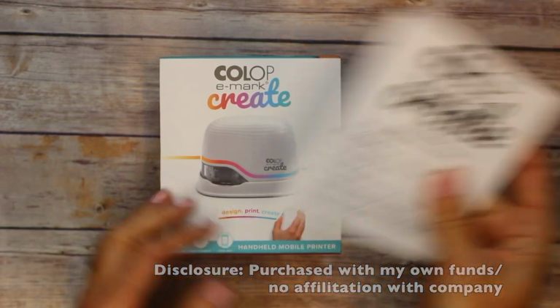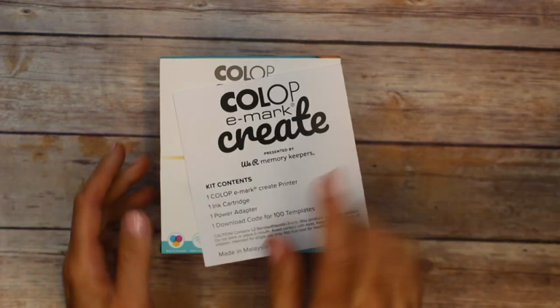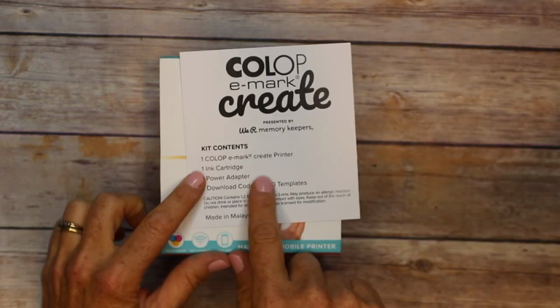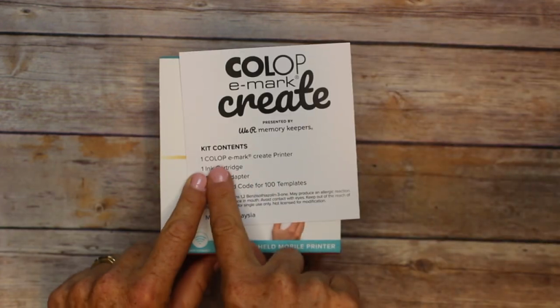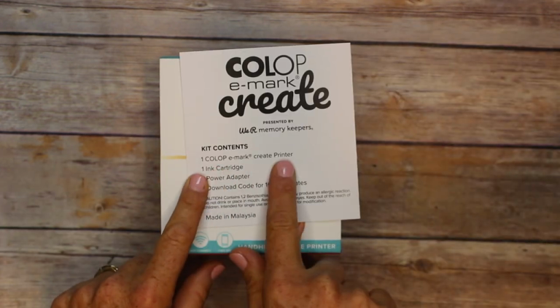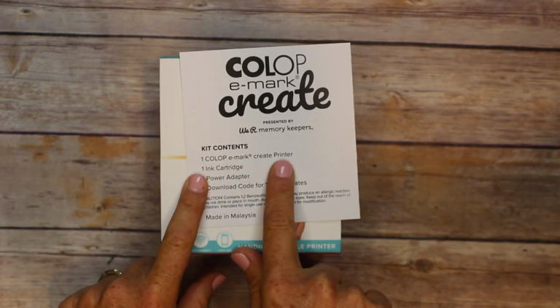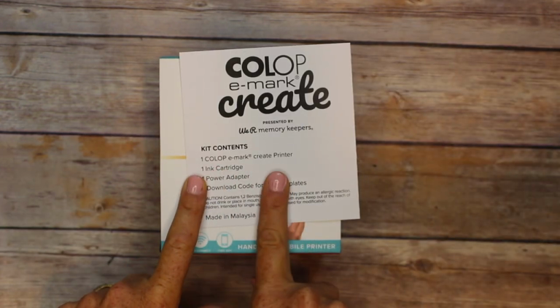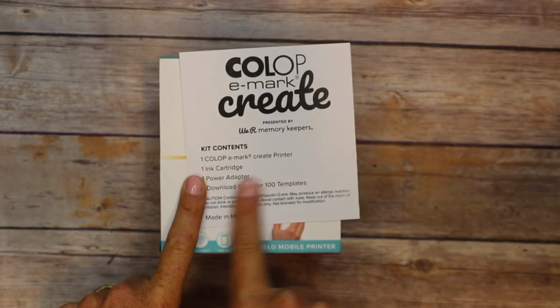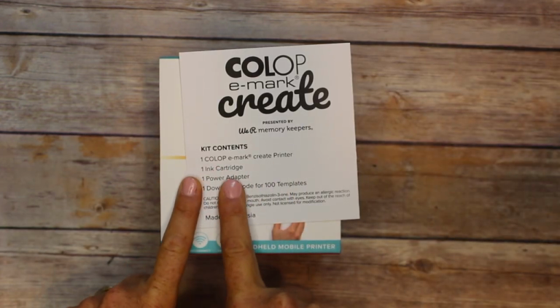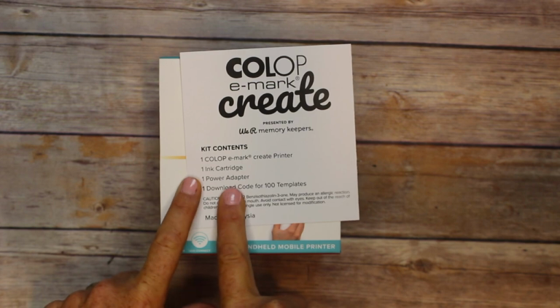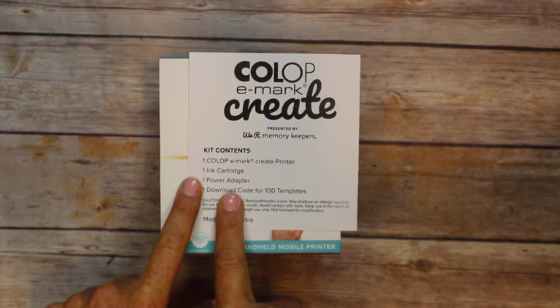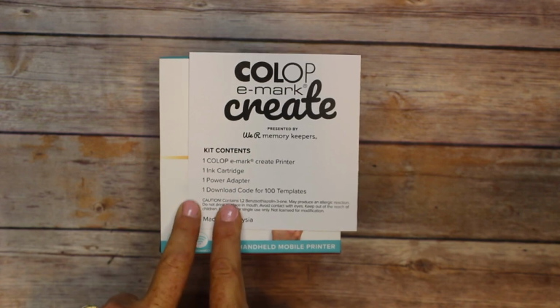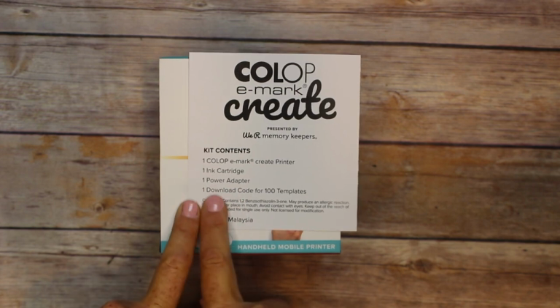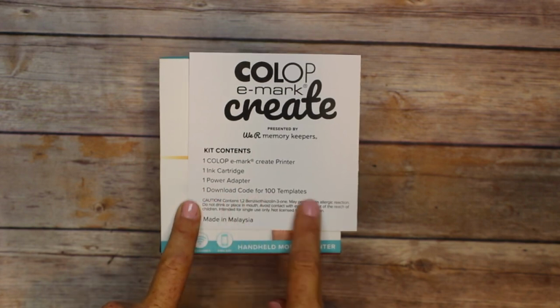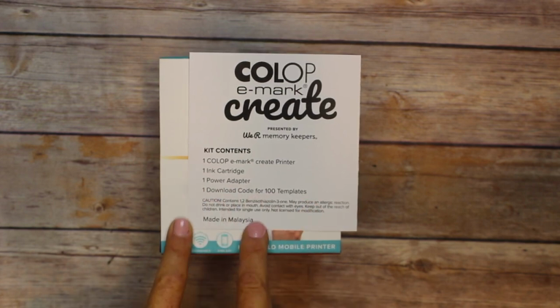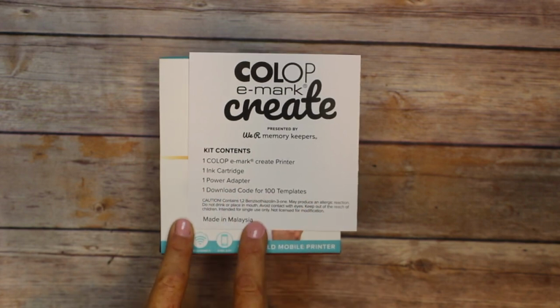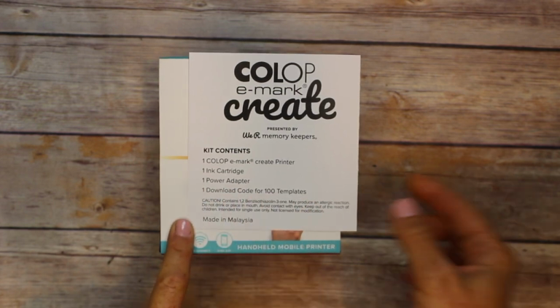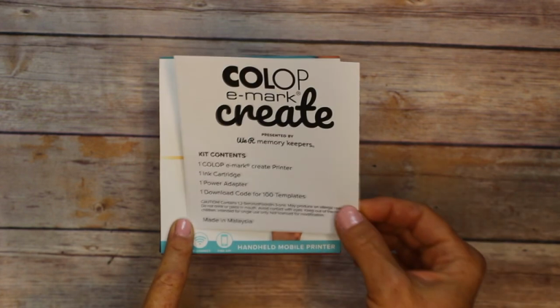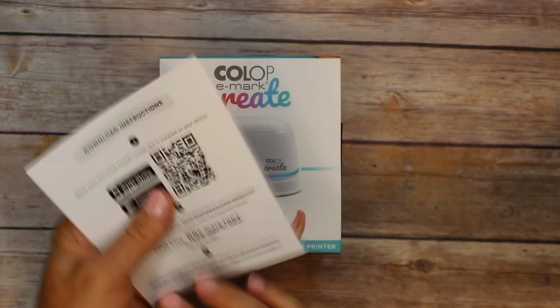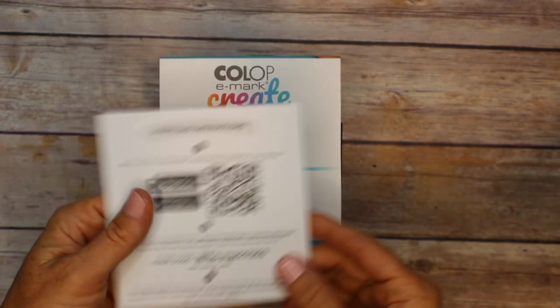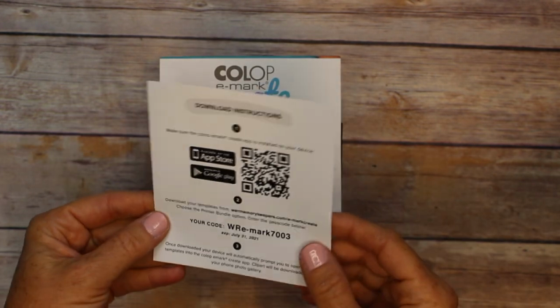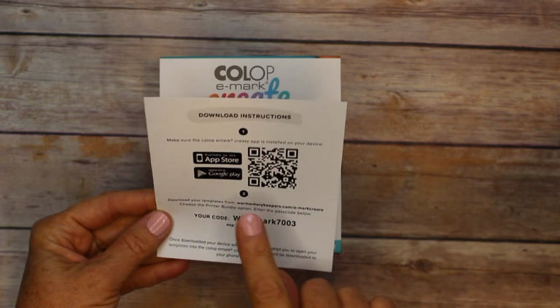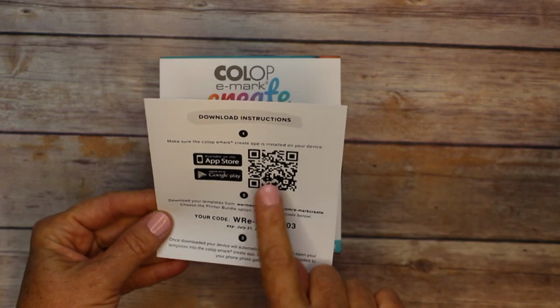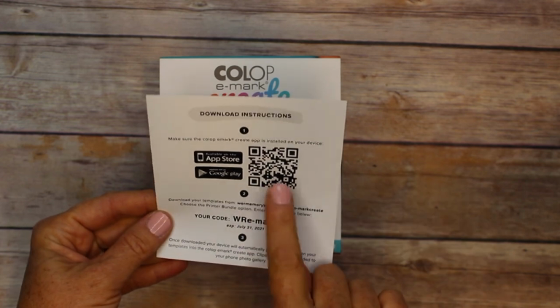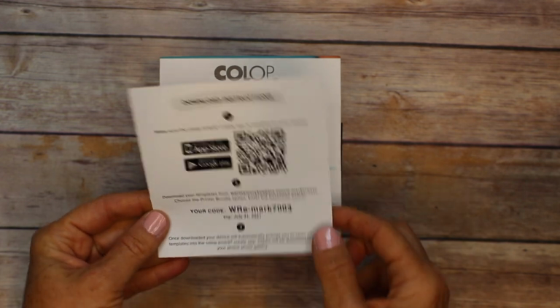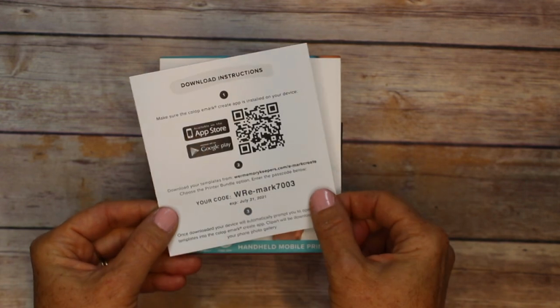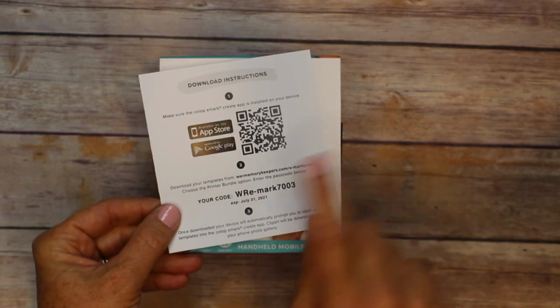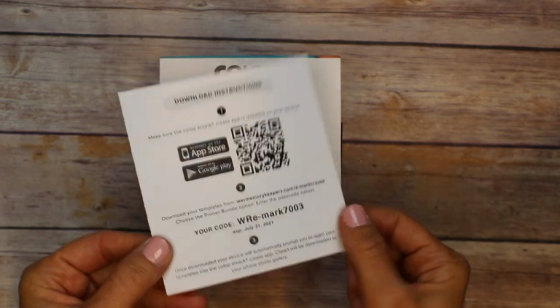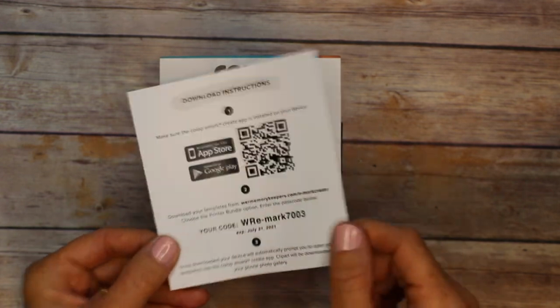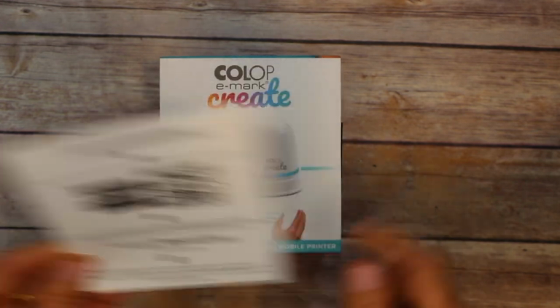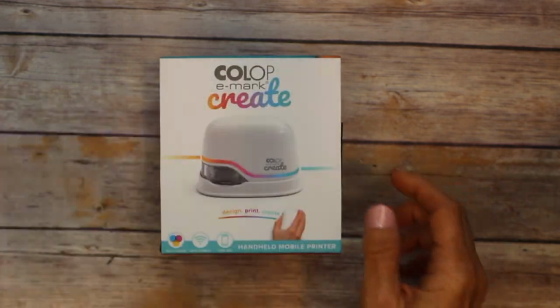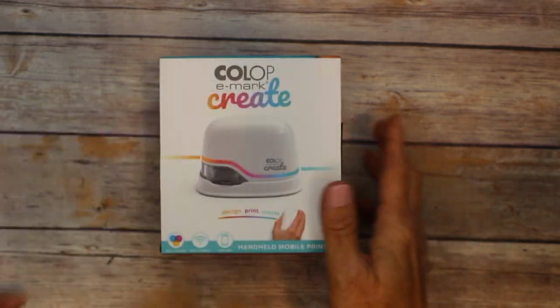This is telling me that I got the Create printer, an ink cartridge, a power adapter, a download code — and it's made in Malaysia. Here are my download instructions for my device, so I'm going to hold on to that.